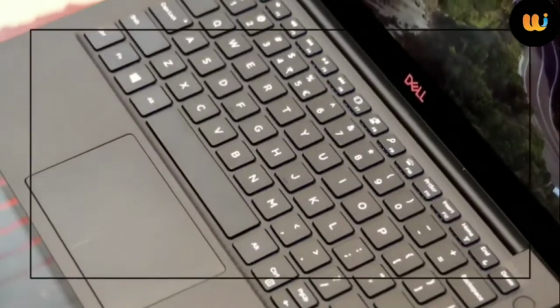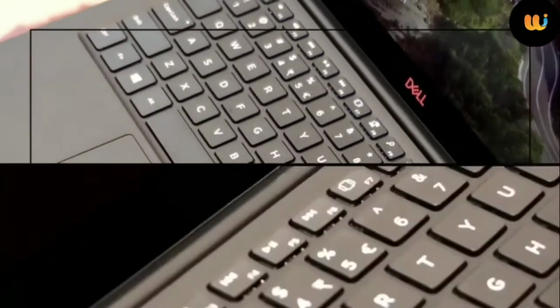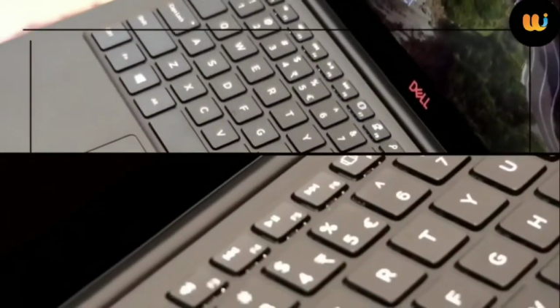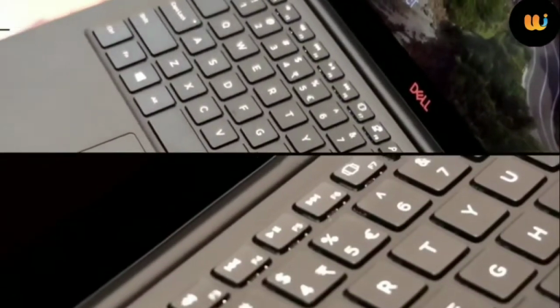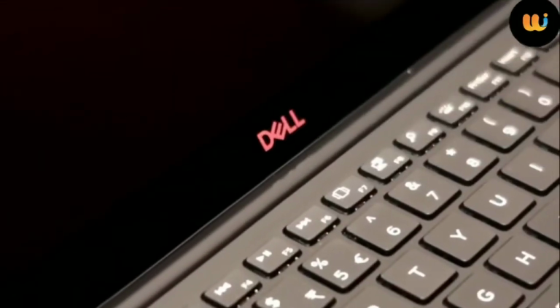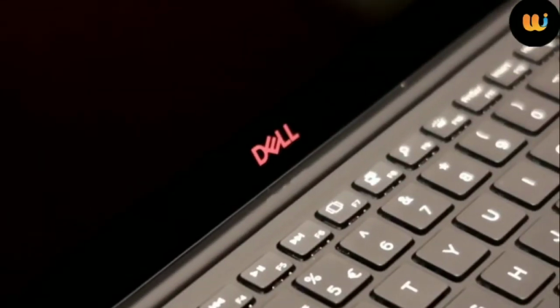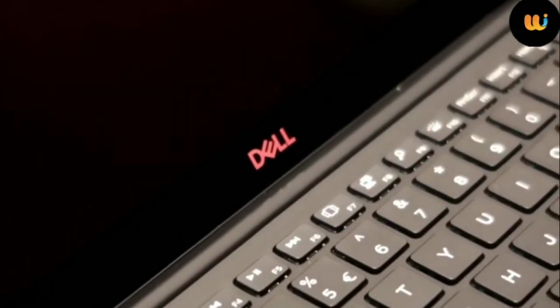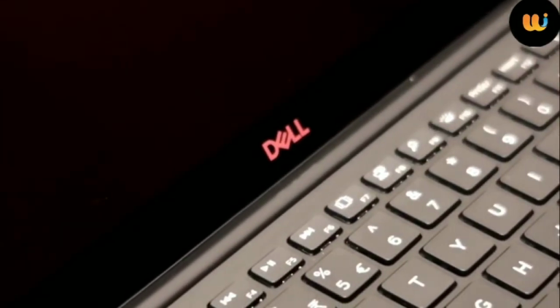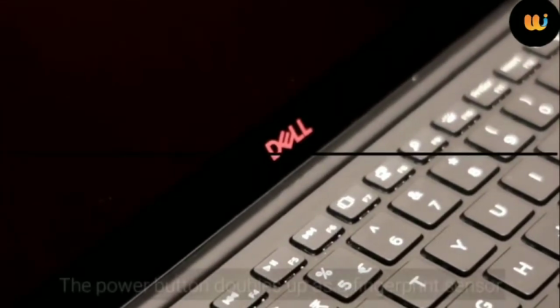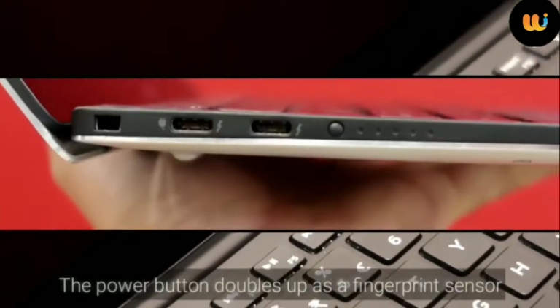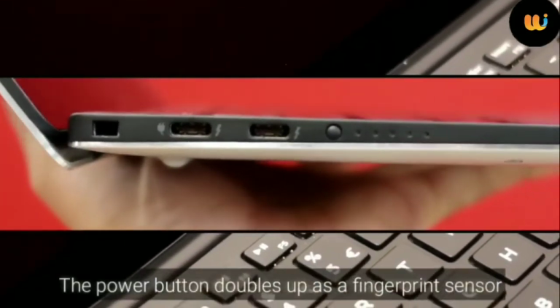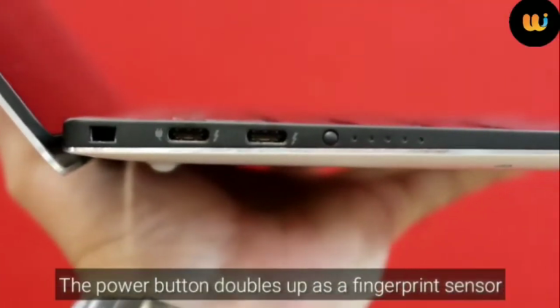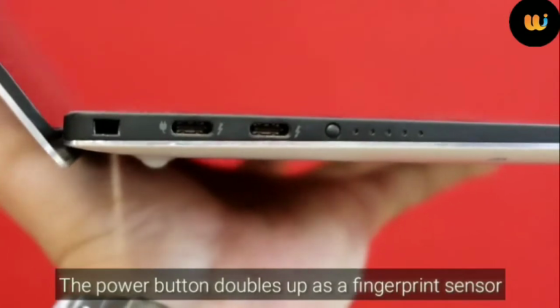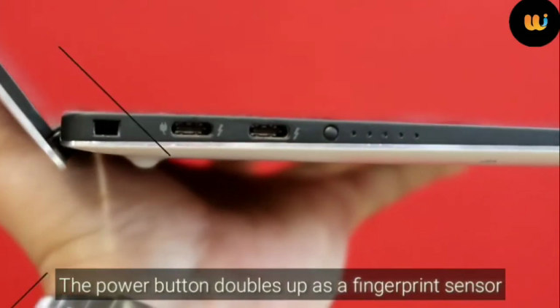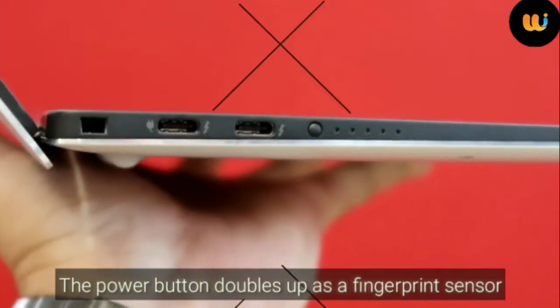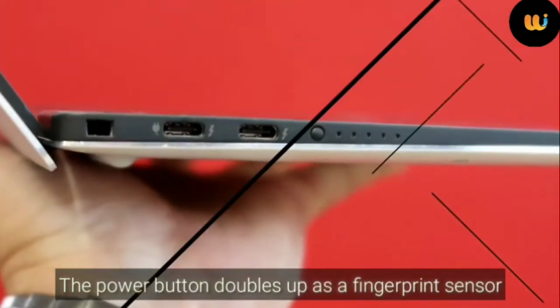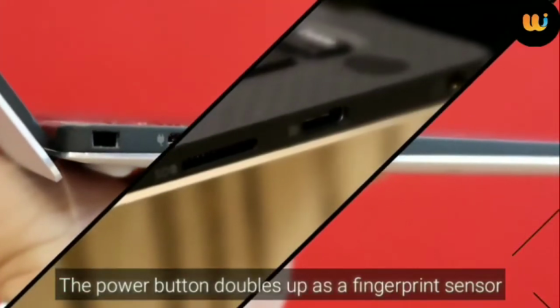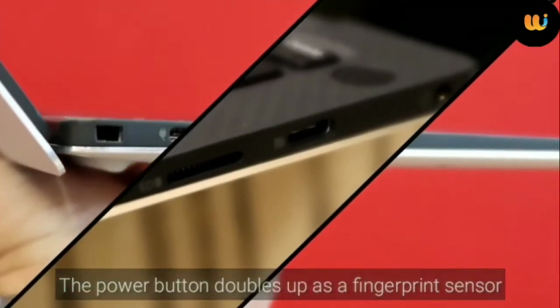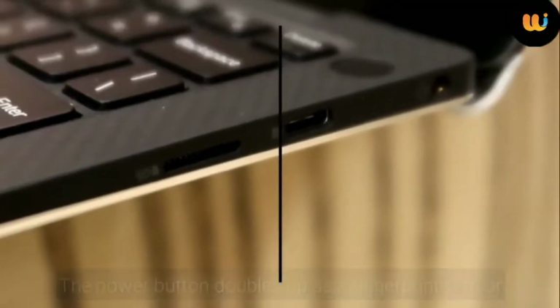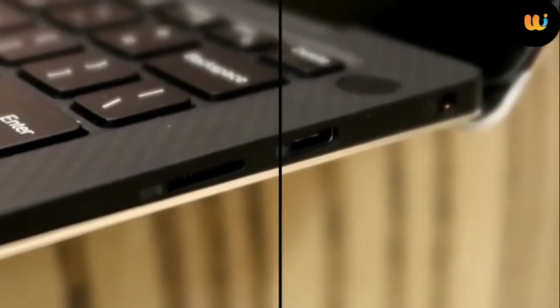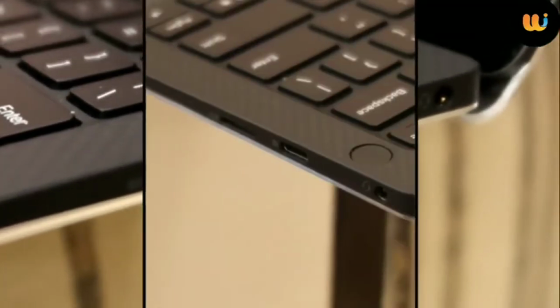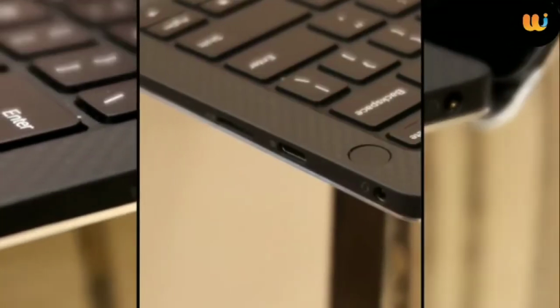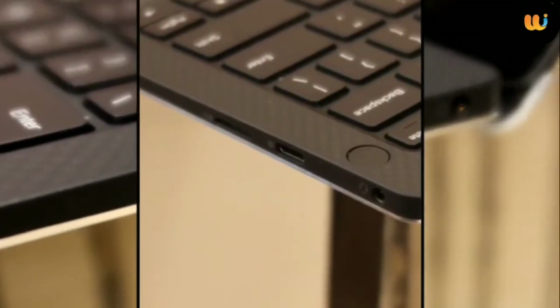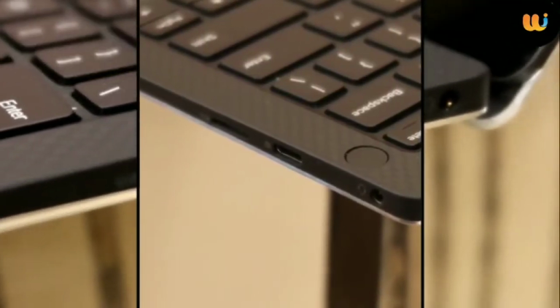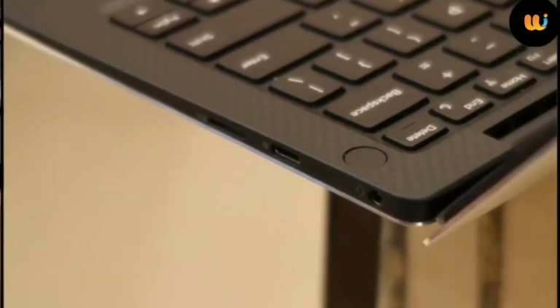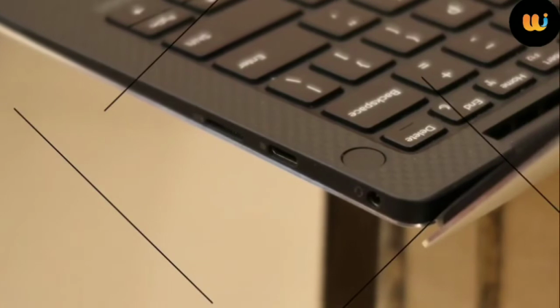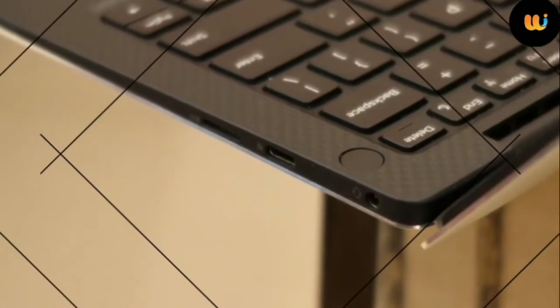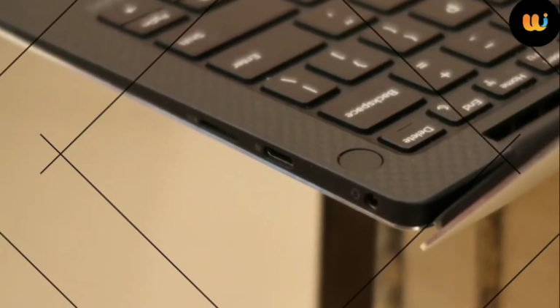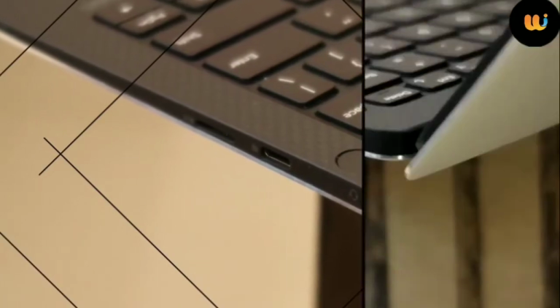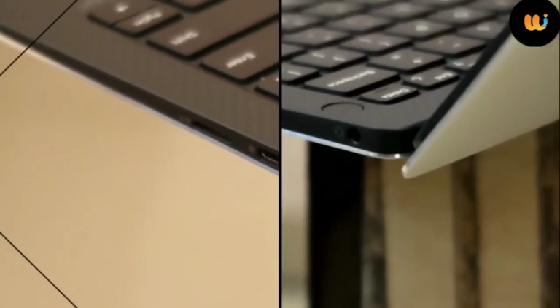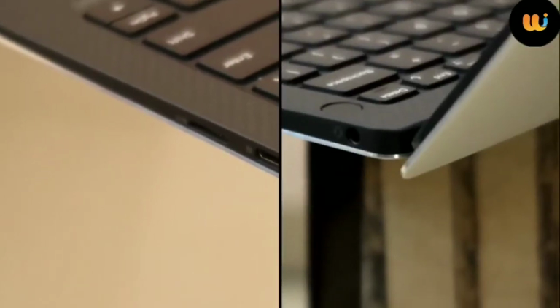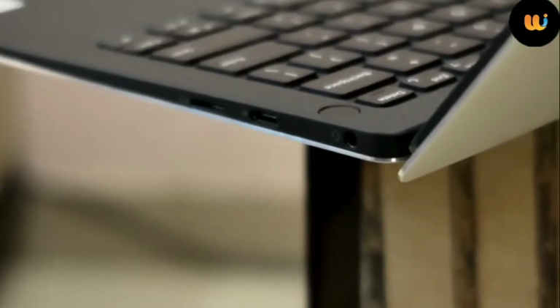Like before, there aren't many ports on this. All you get are two Thunderbolt 3 Type-C ports, a micro SD card reader, a USB Type-C 3.1 port for power delivery and DisplayPort, and a headphone jack.